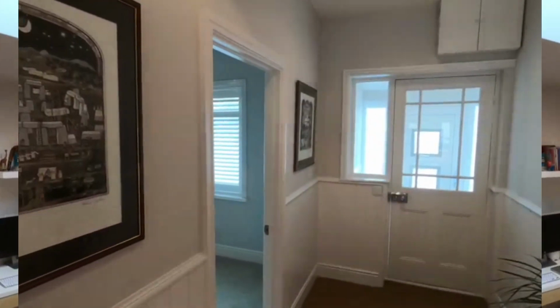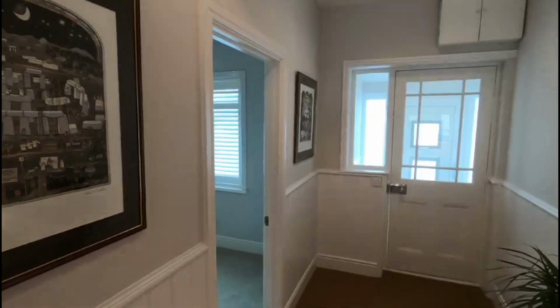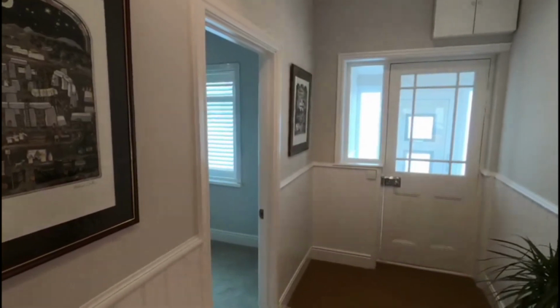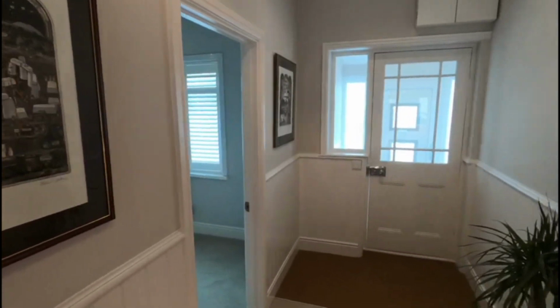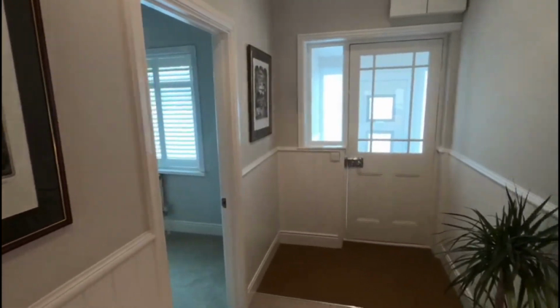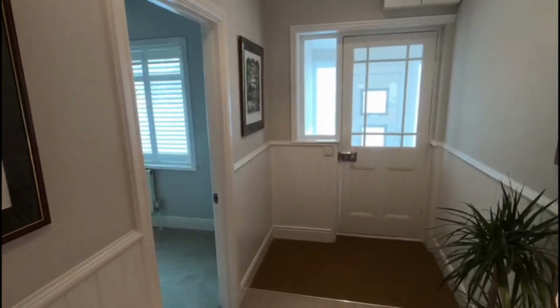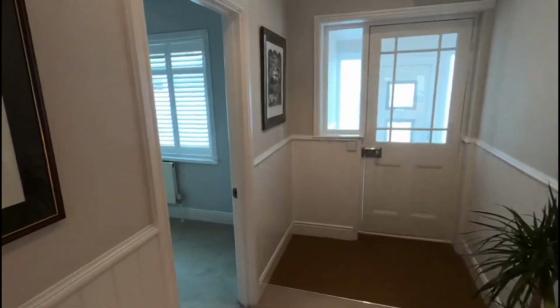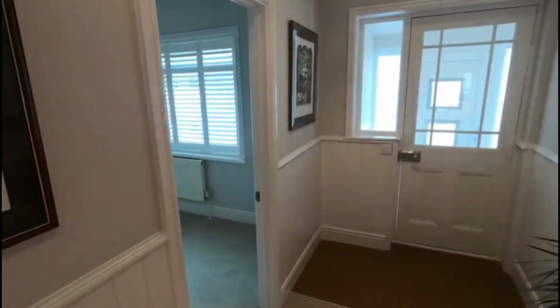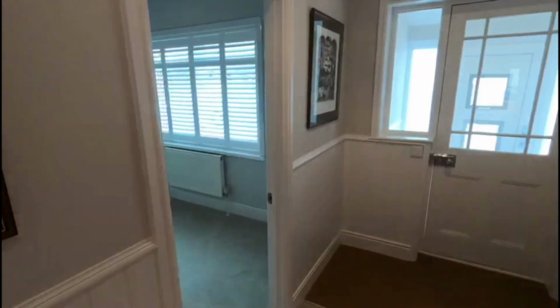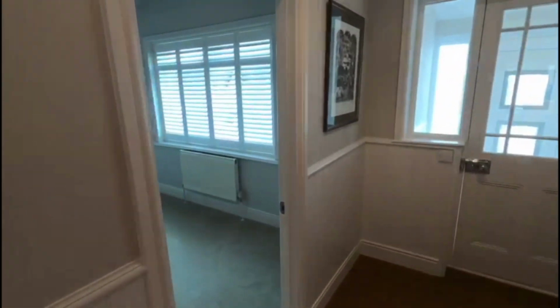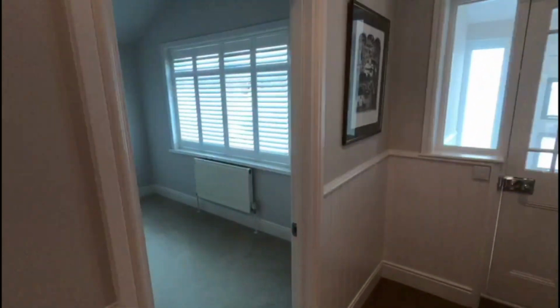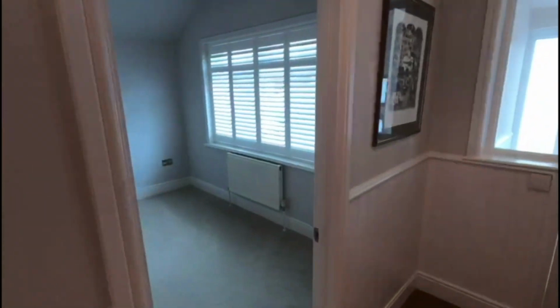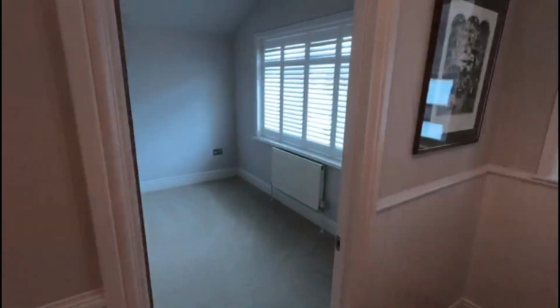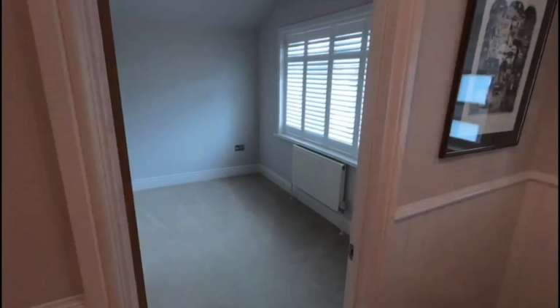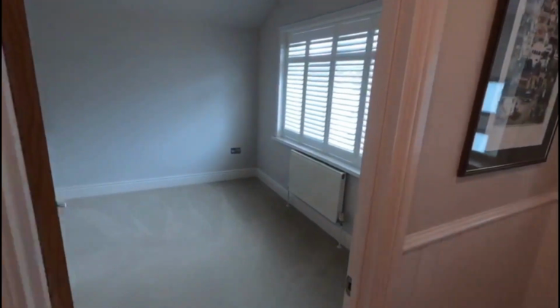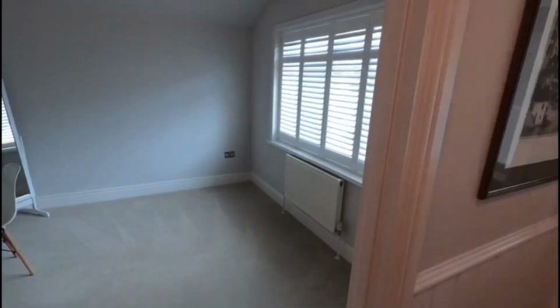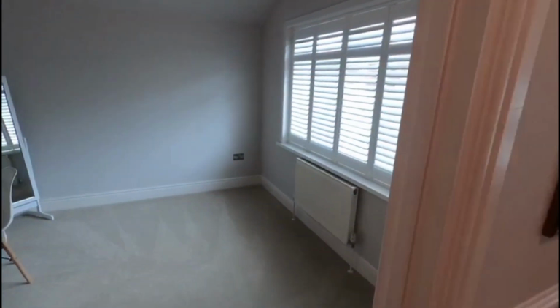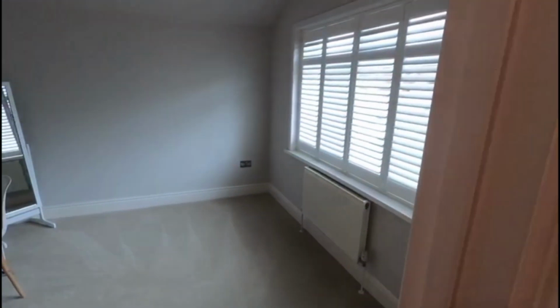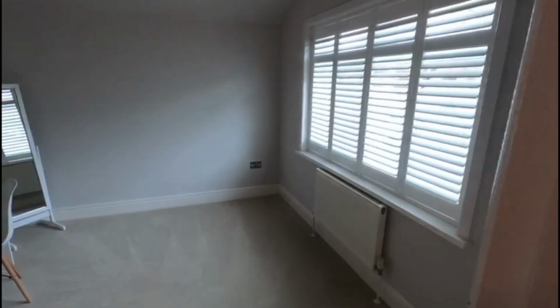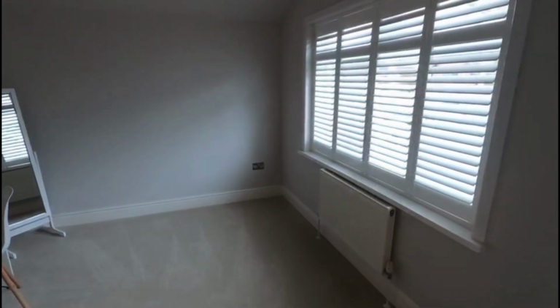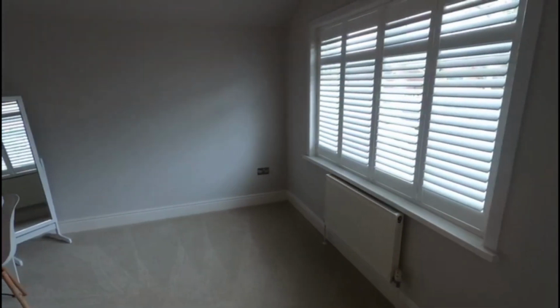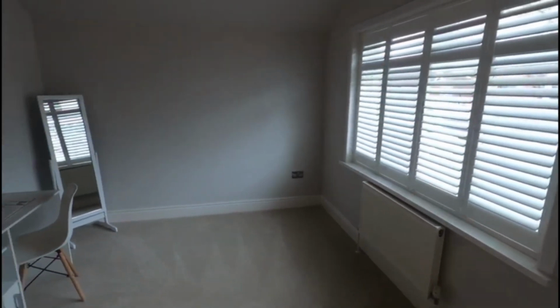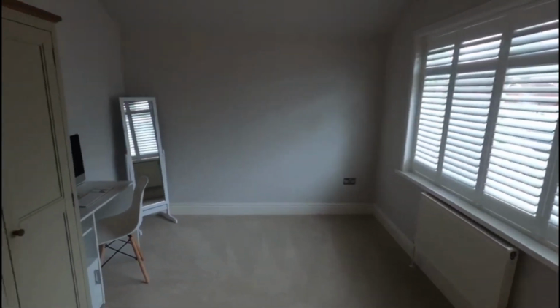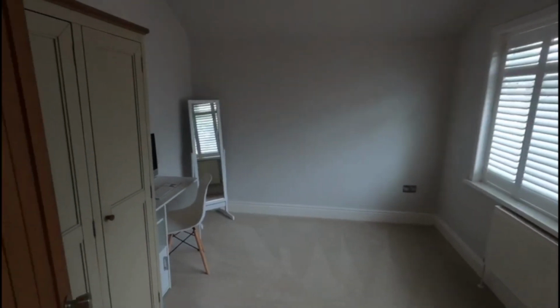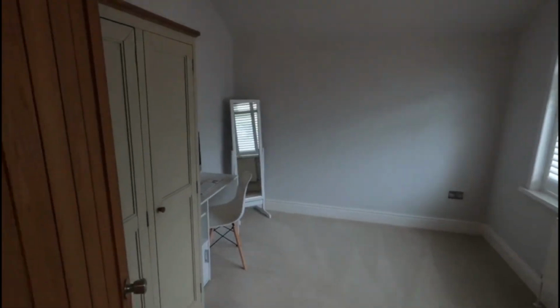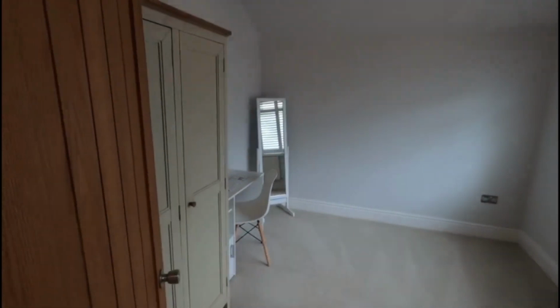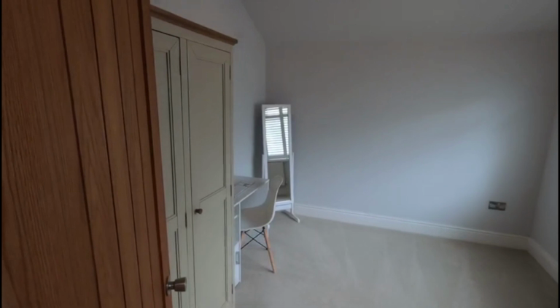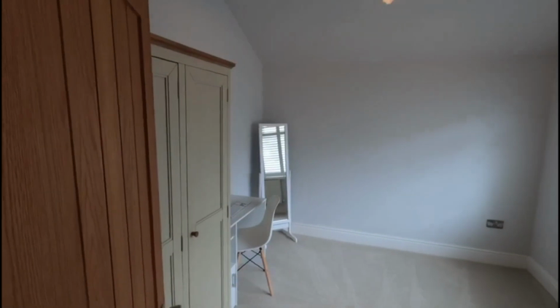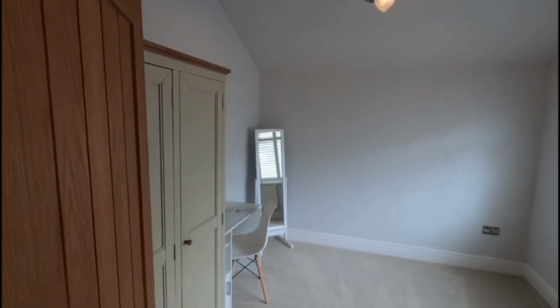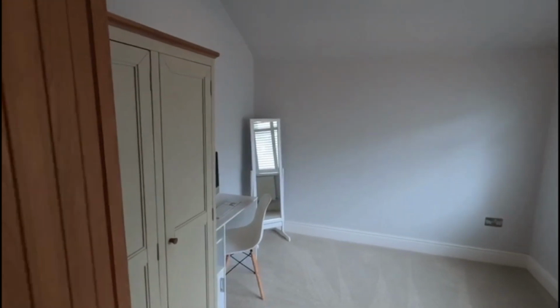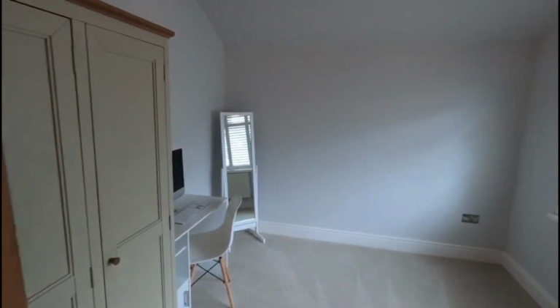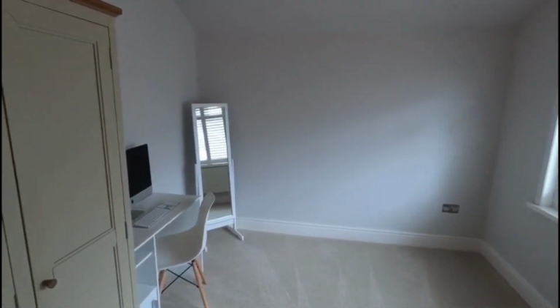And lastly, here we have bedroom number two with those lovely big windows at the front. Again, a great sized room — really nice height to the ceilings here, plenty of plug sockets, a really lovely sized room.